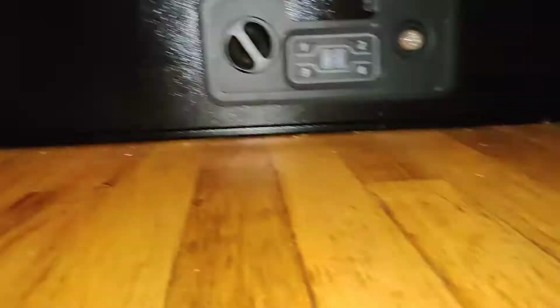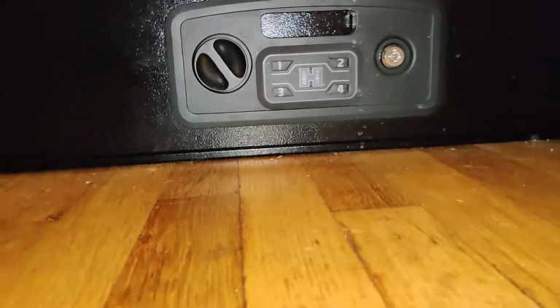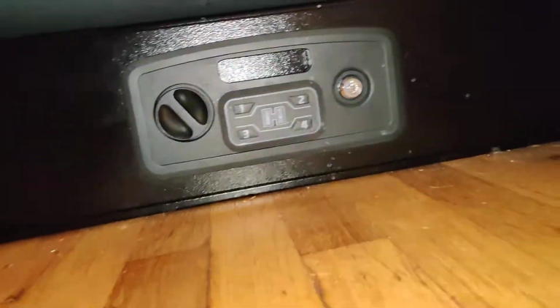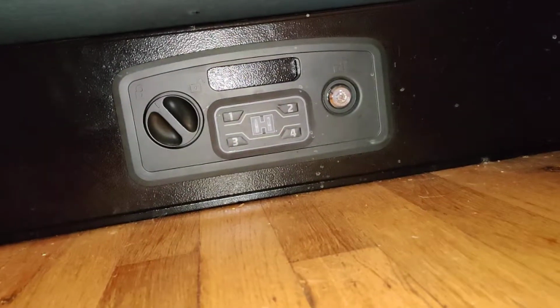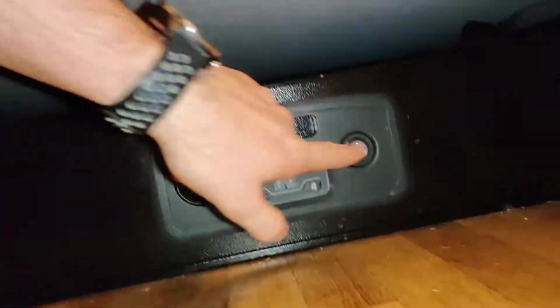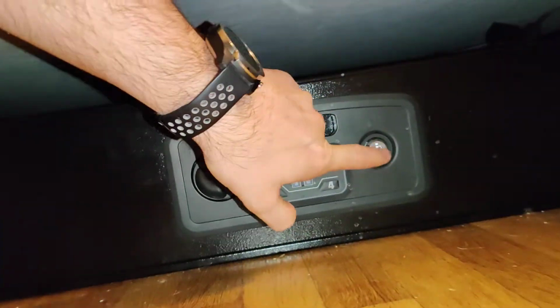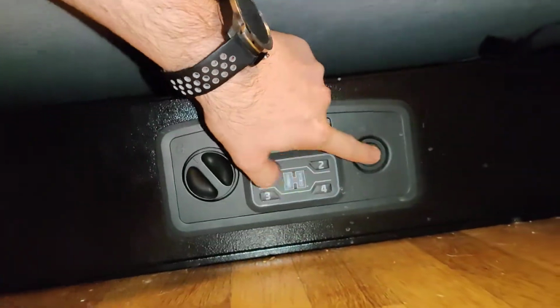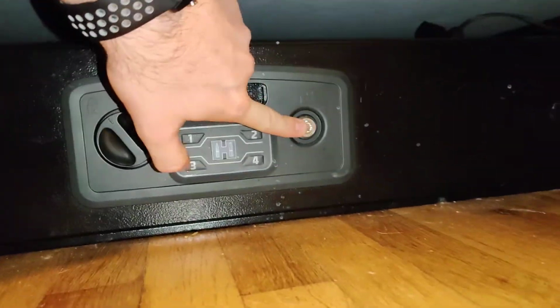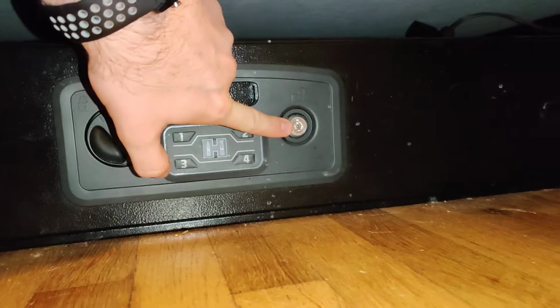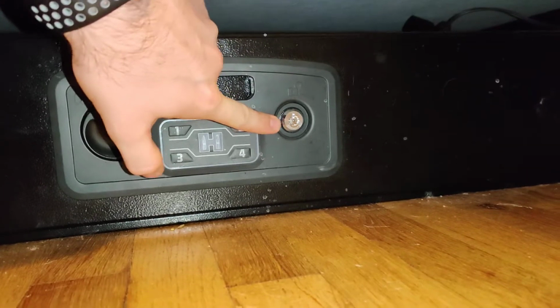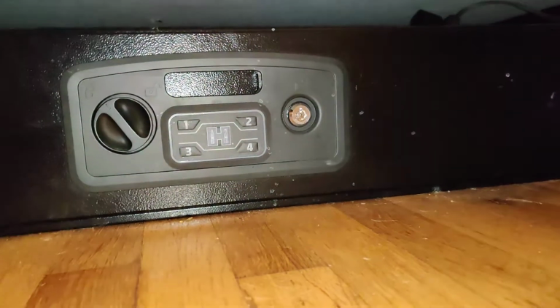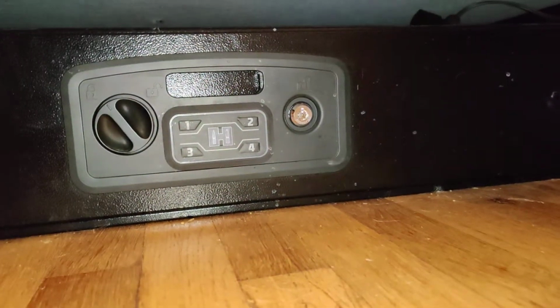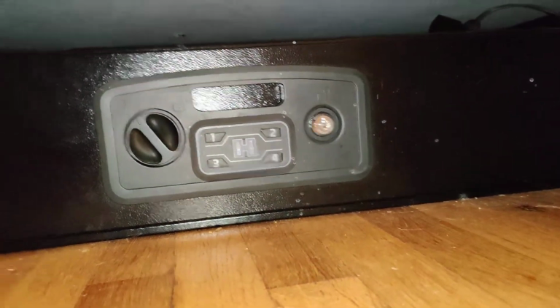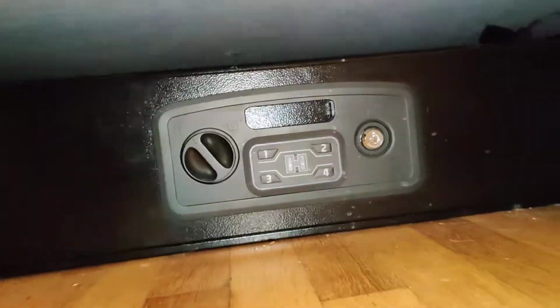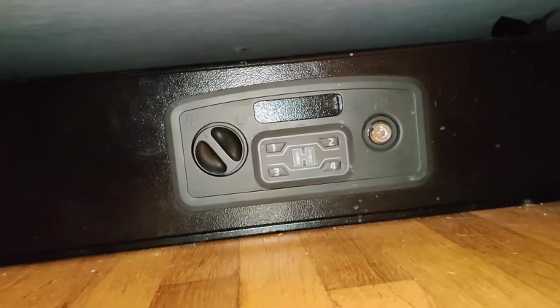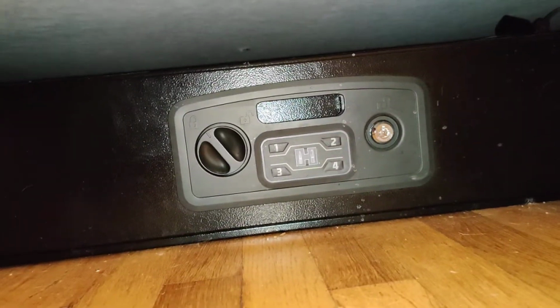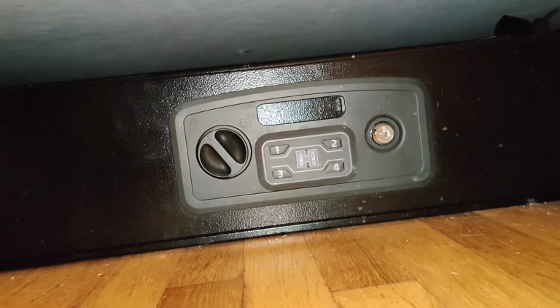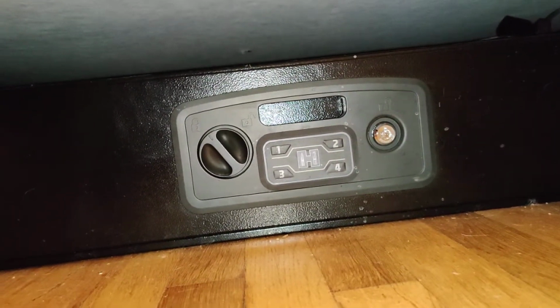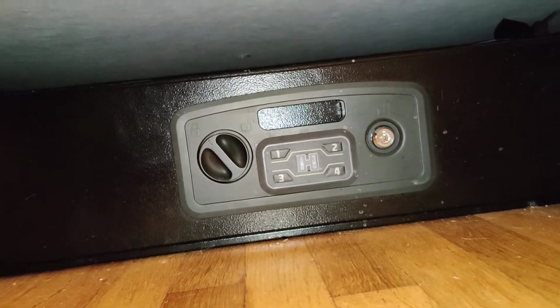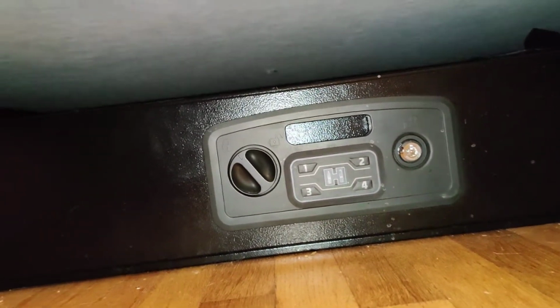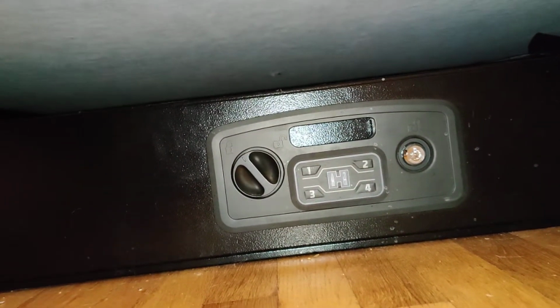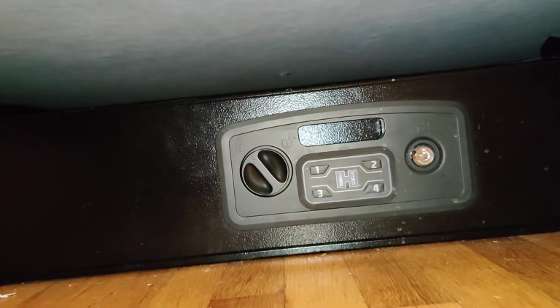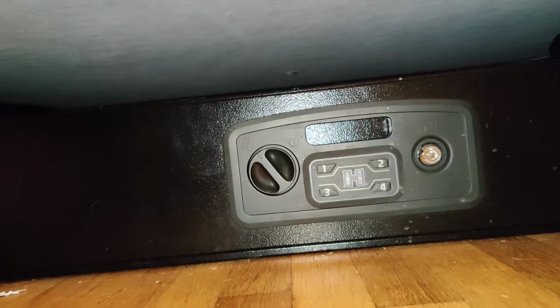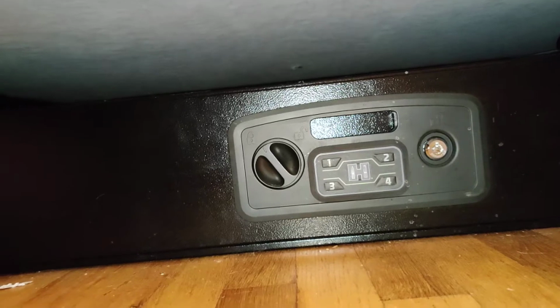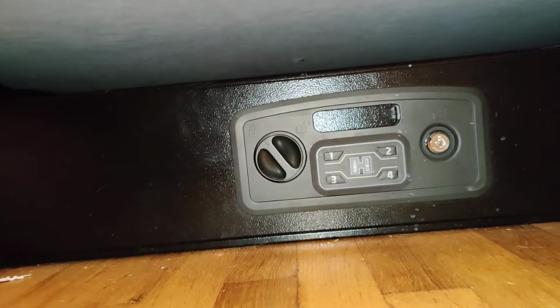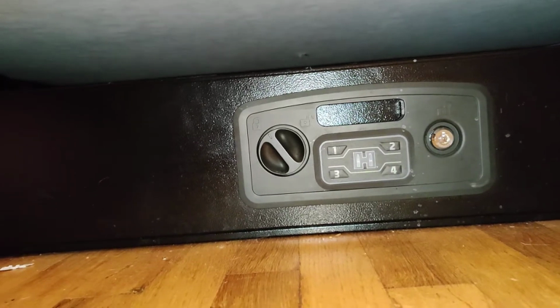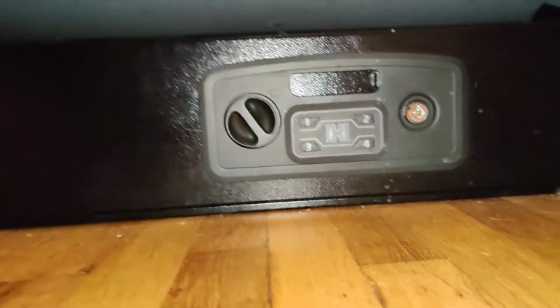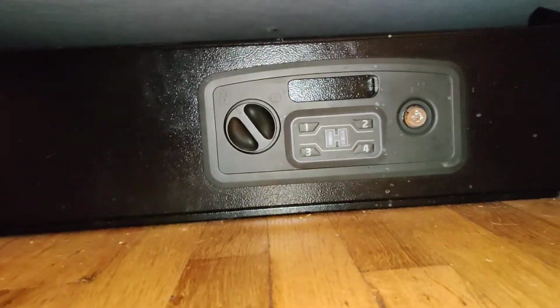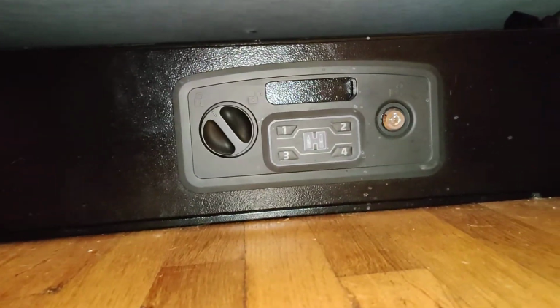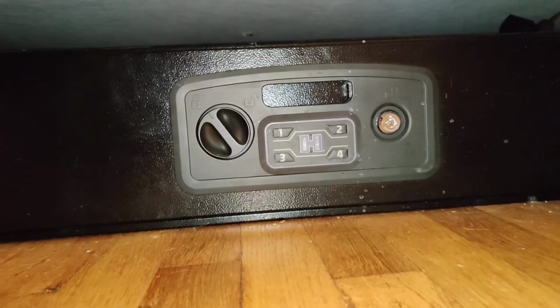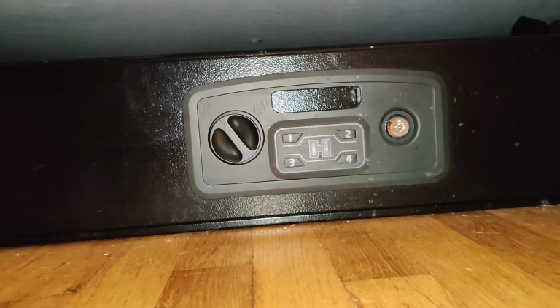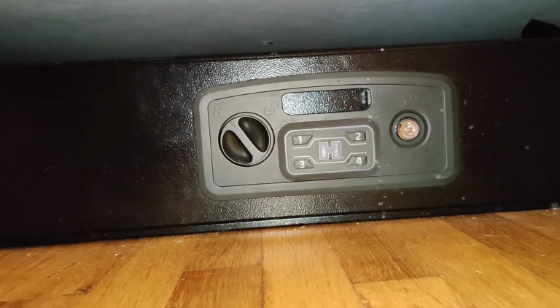So this thing has got this super secure lock right on the front. Maybe drop some super glue in that or figure out some way to disable it. I don't know. I haven't worried about it yet because I'm really just trying to keep it away from kids.